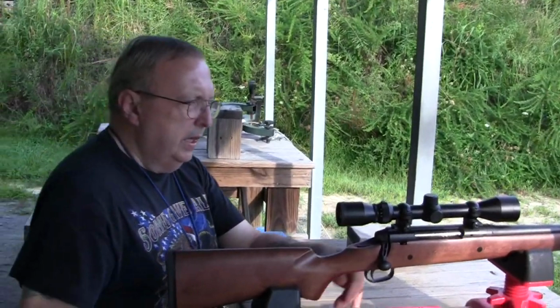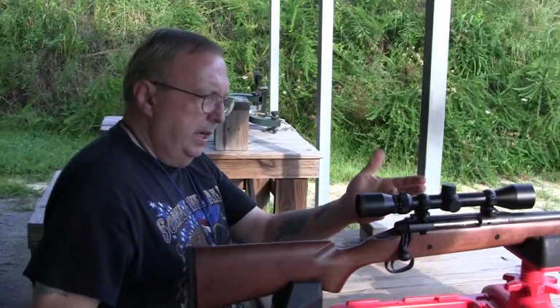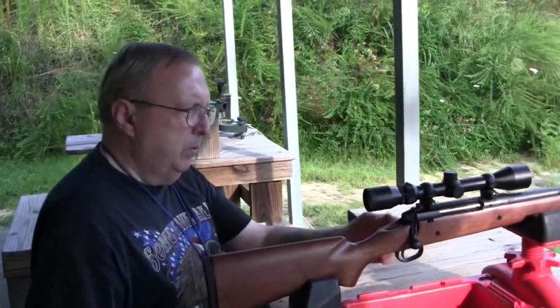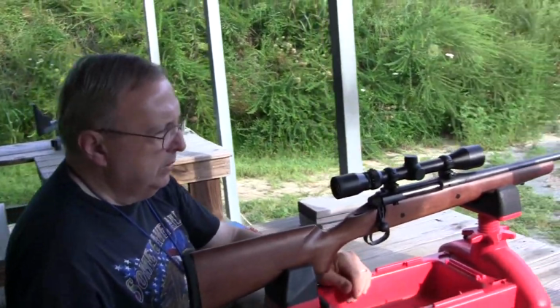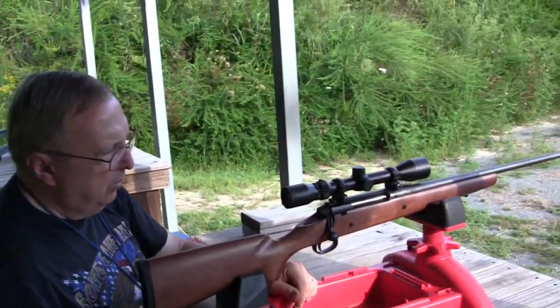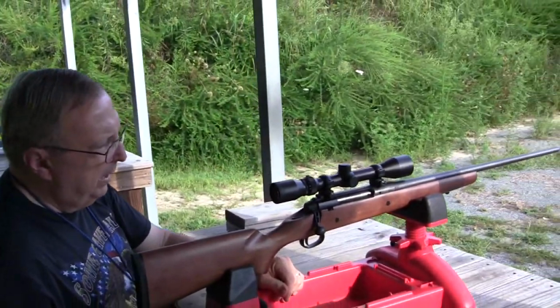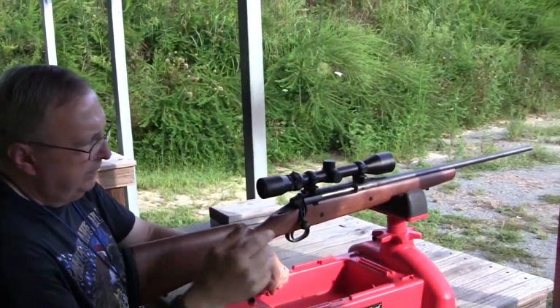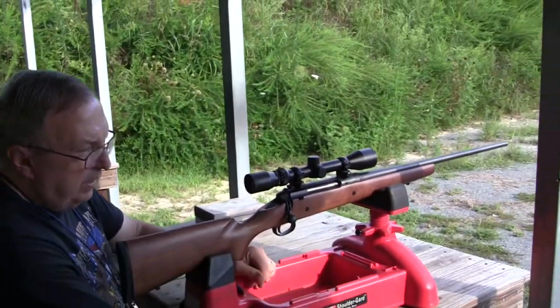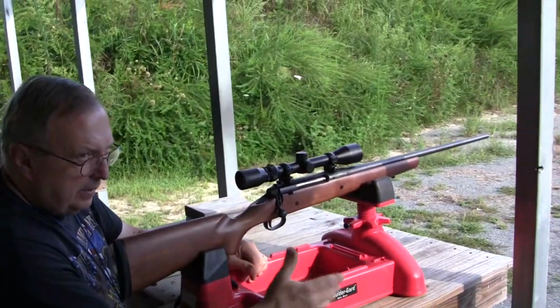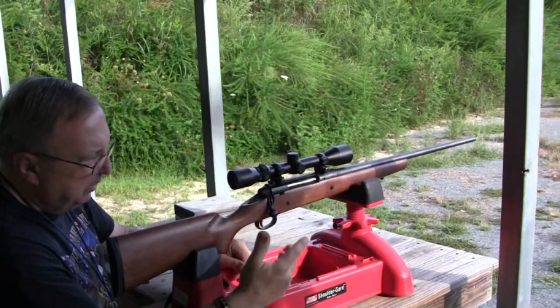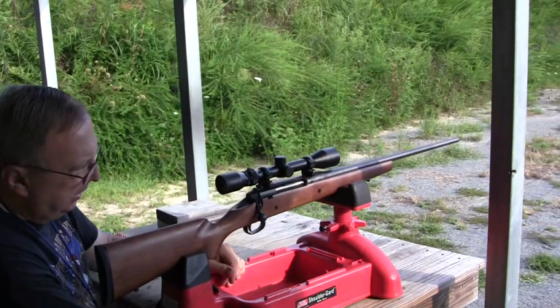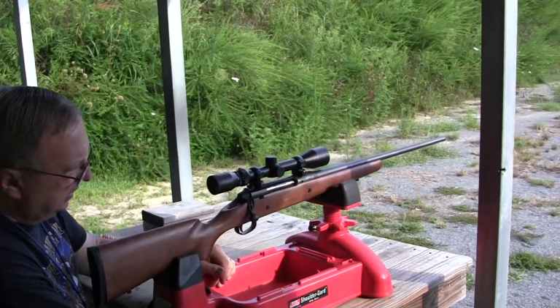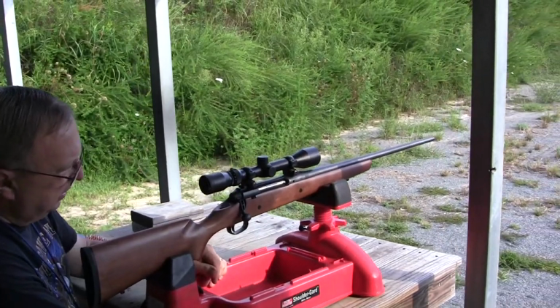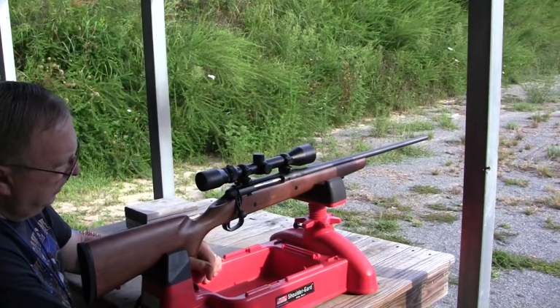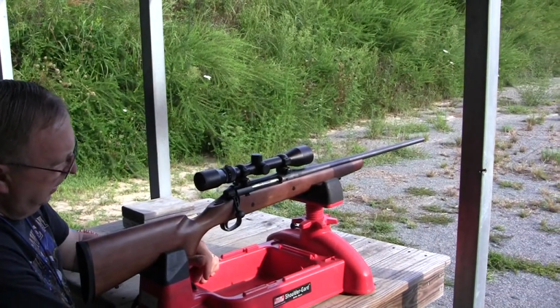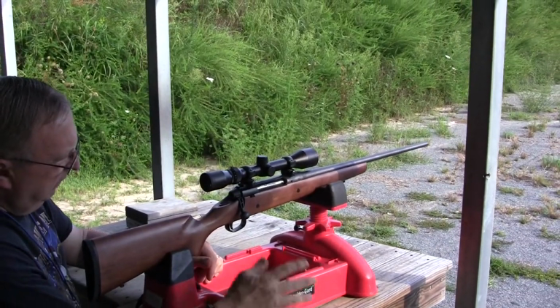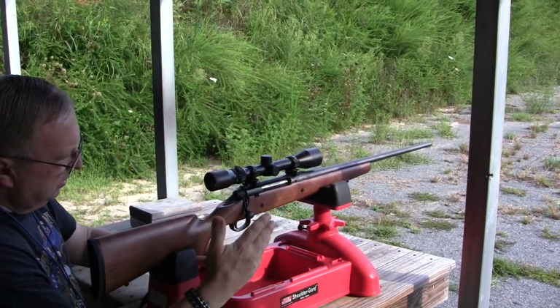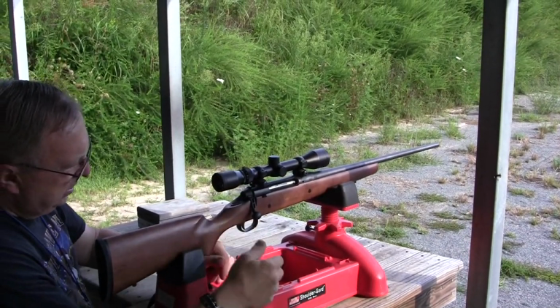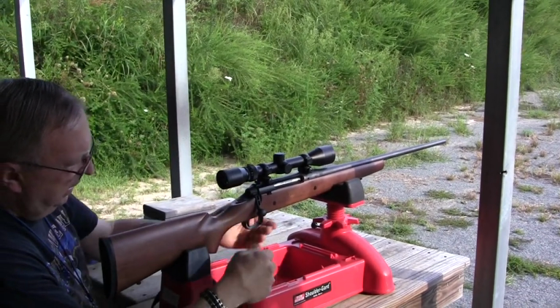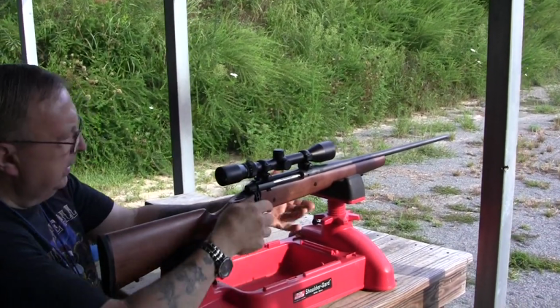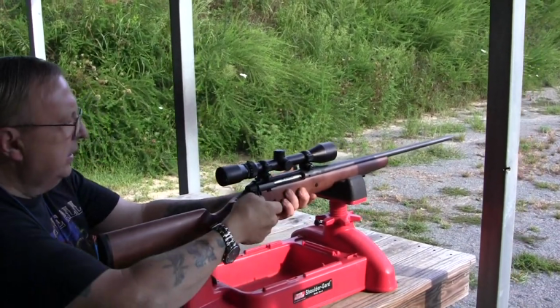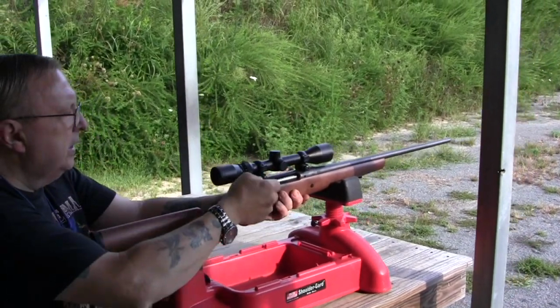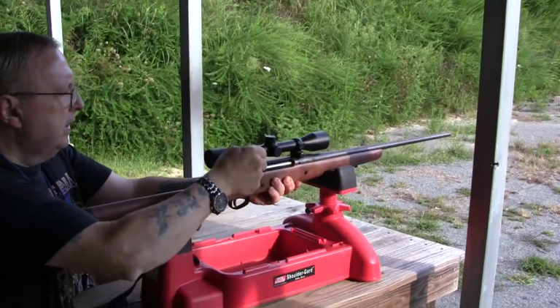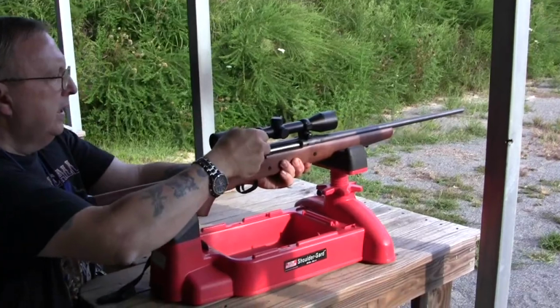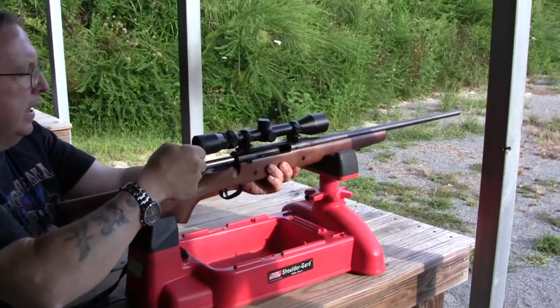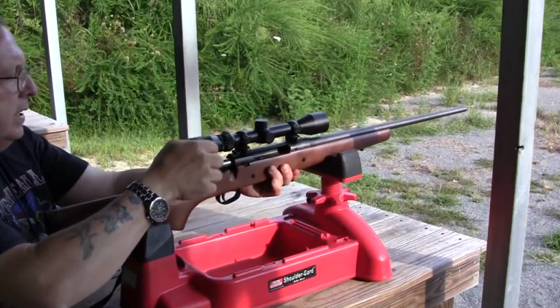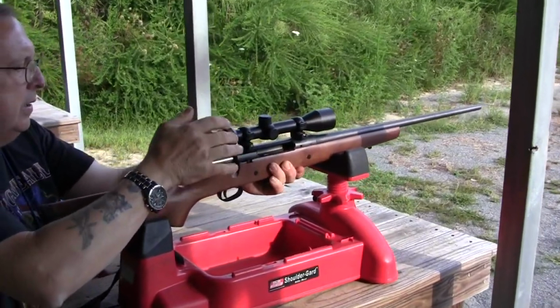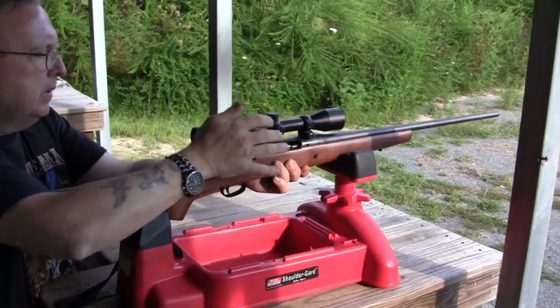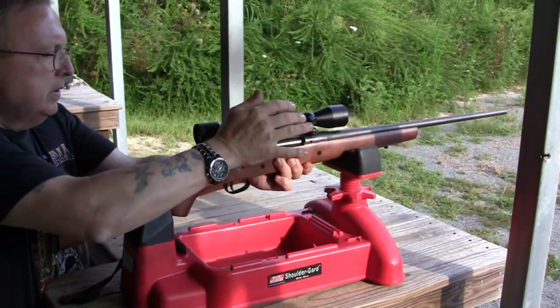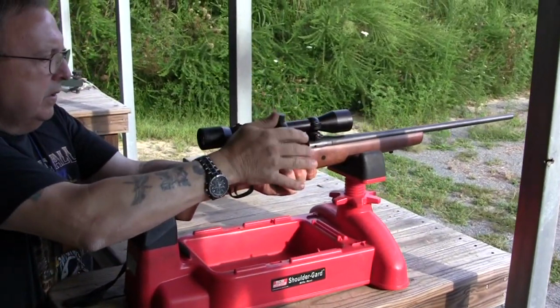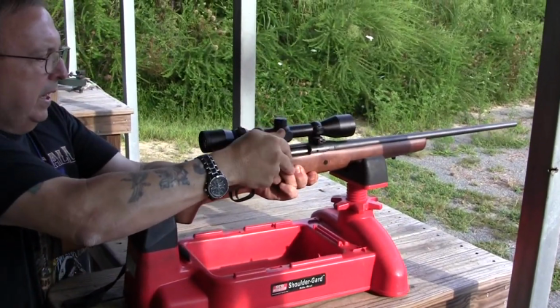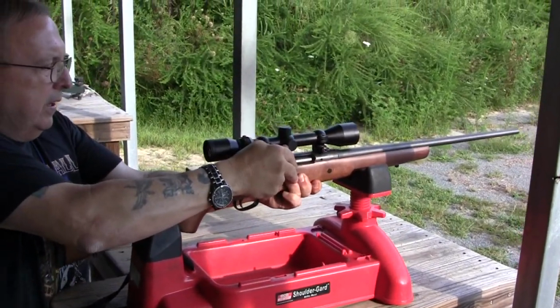This has a Weaver scope on it. In the book it says it's discontinued. I'm going to try to sight it in and see what I get here.